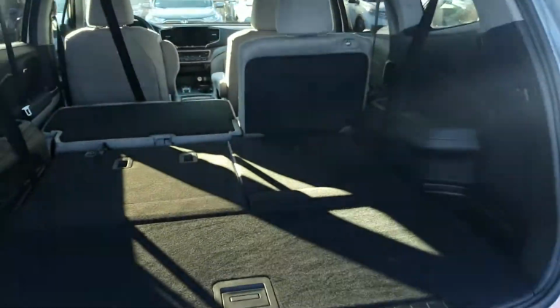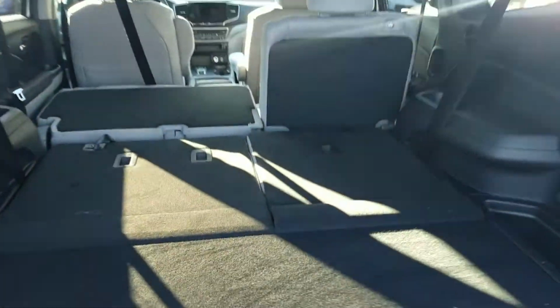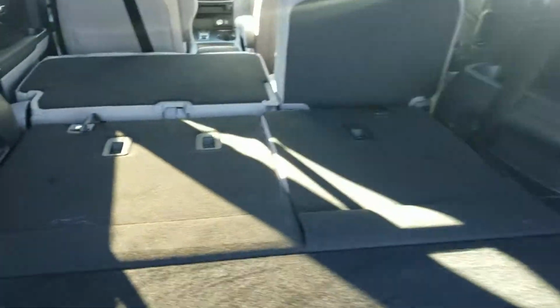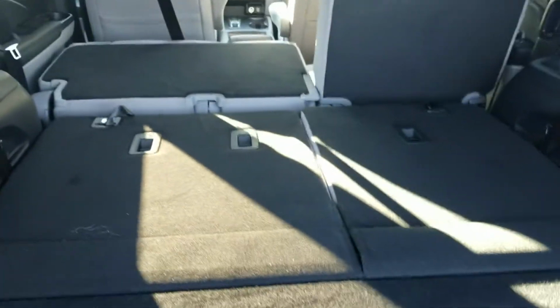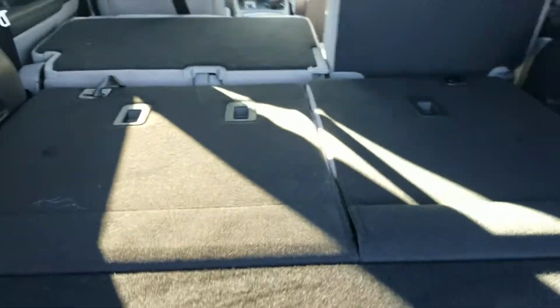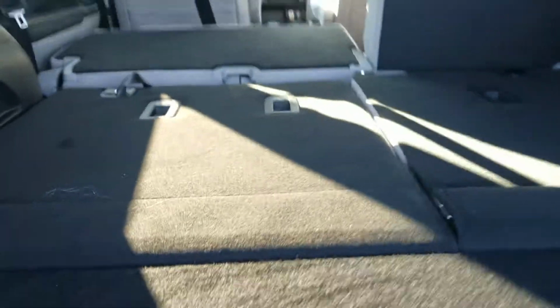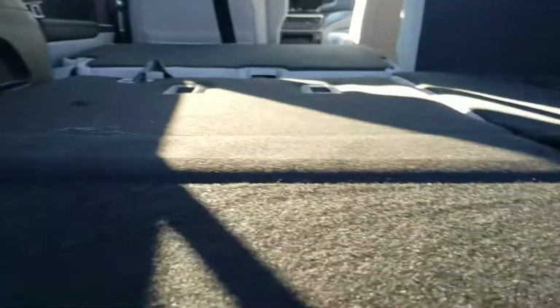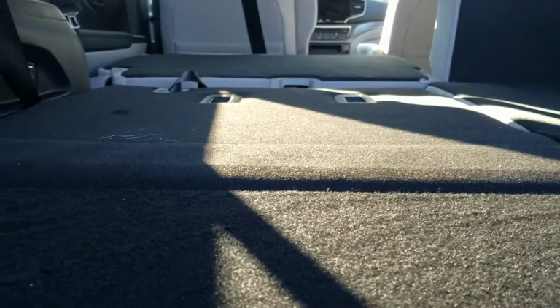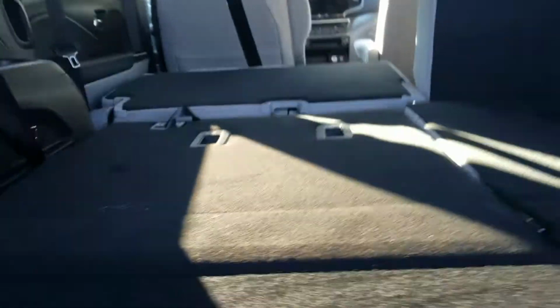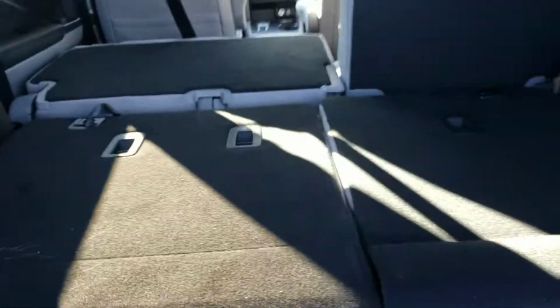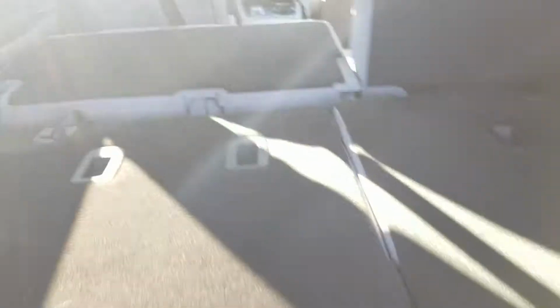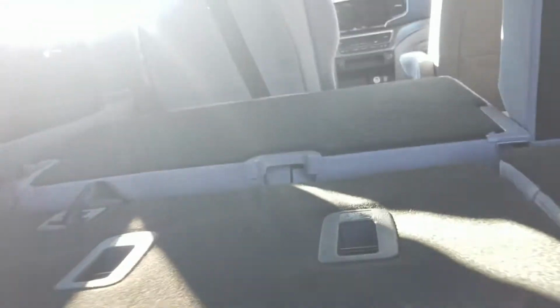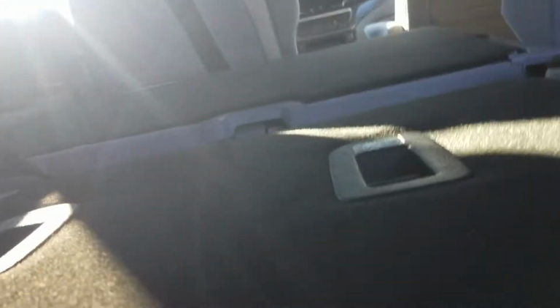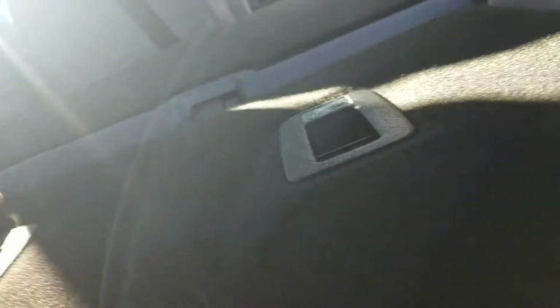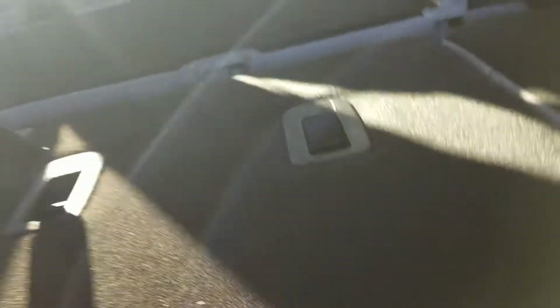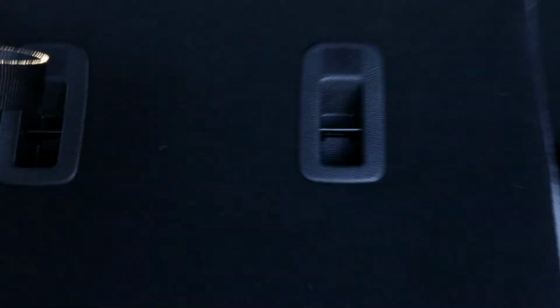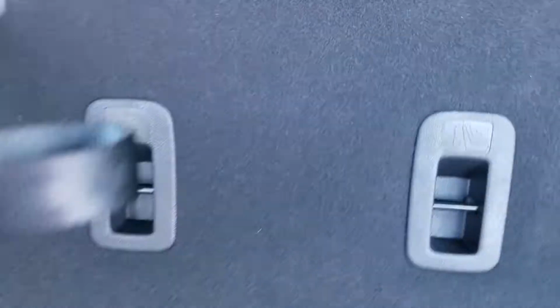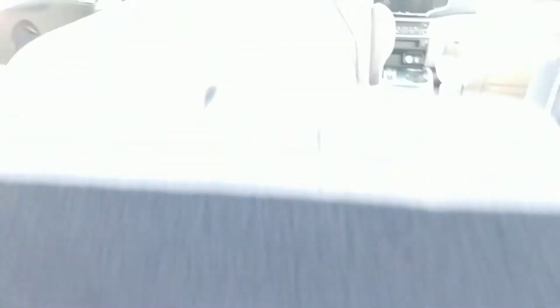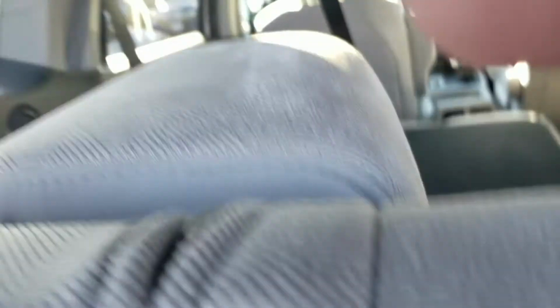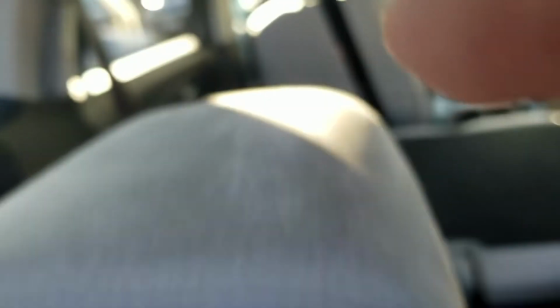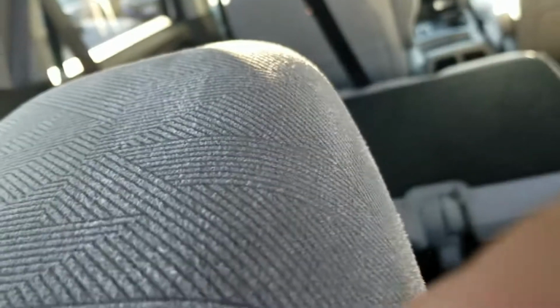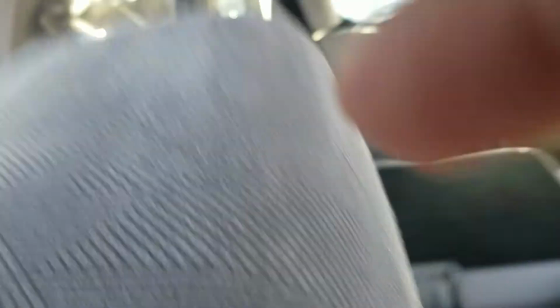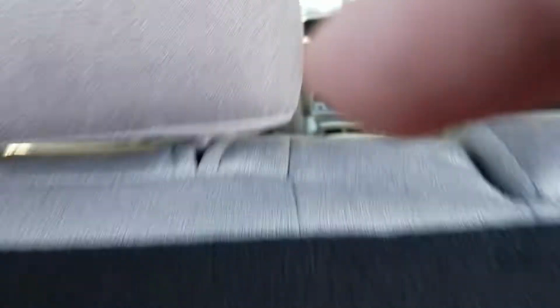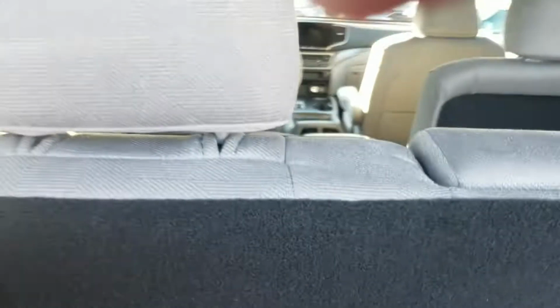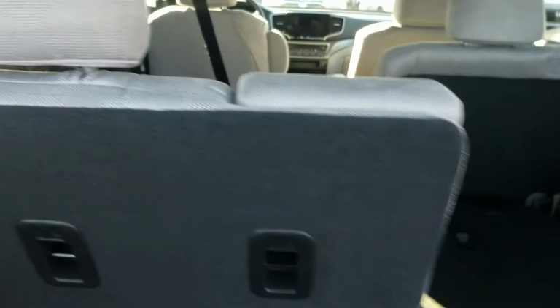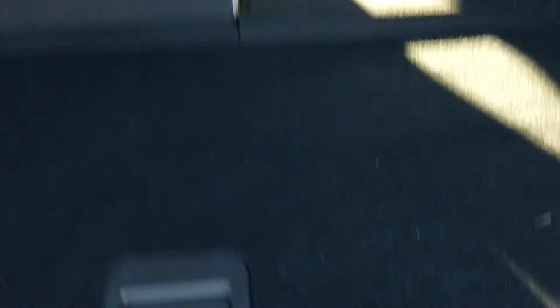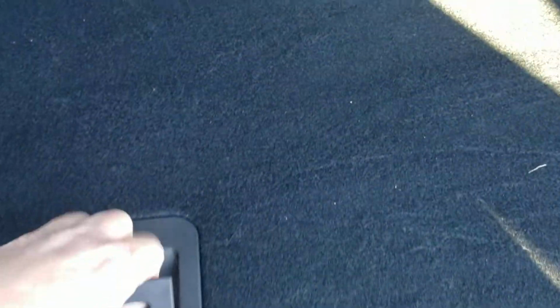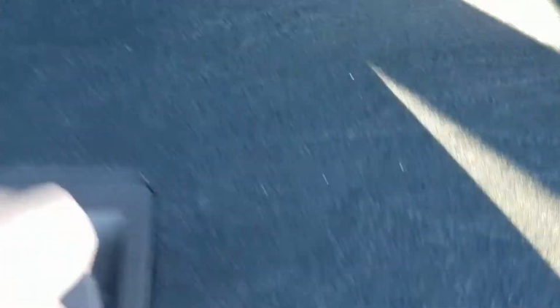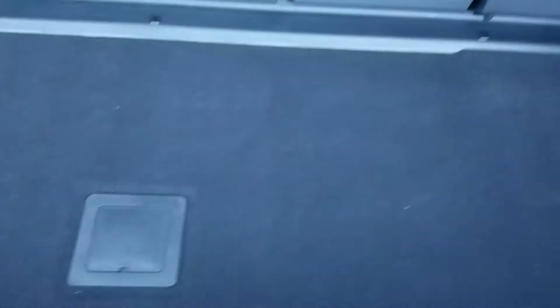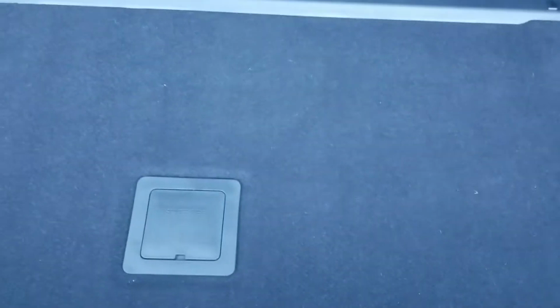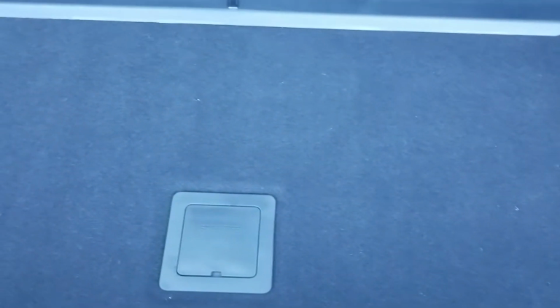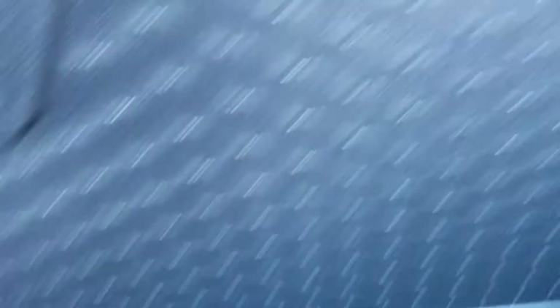Let me show you the cavernous cargo space back here. You can see how flat everything lies. The third row has a strap where you just pull back and then lock it into place. There's also additional storage underneath.